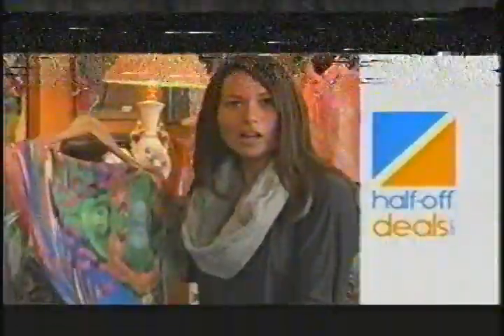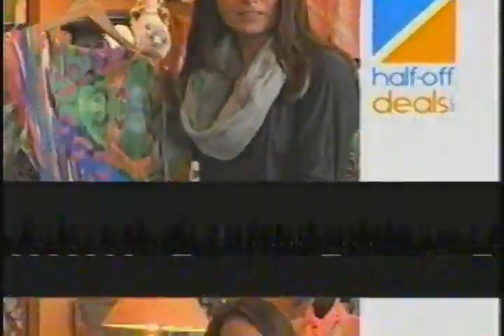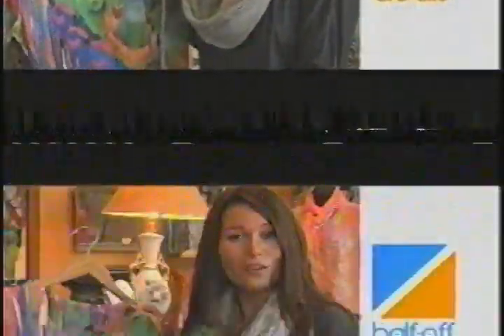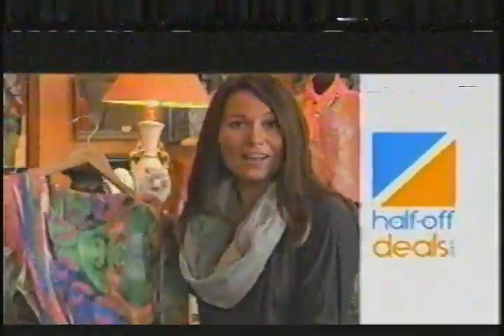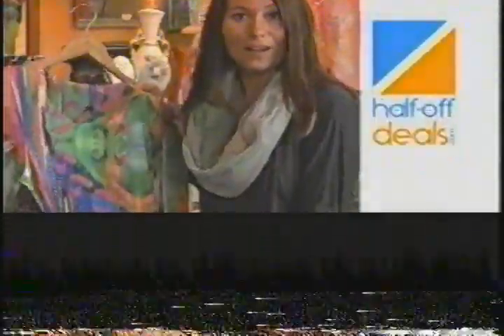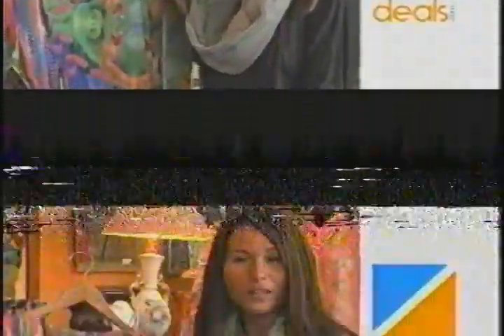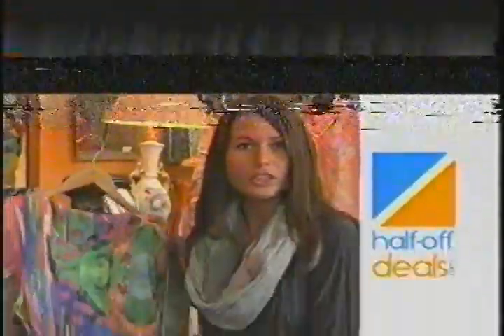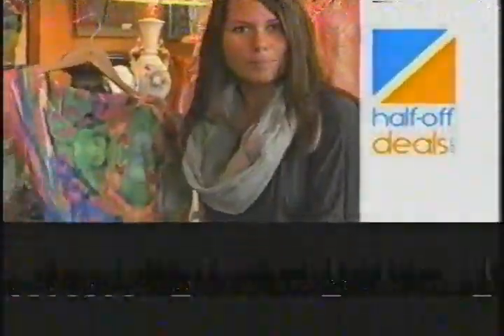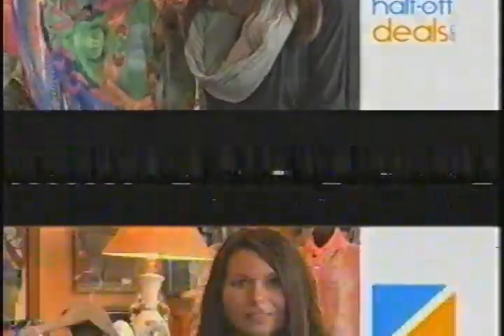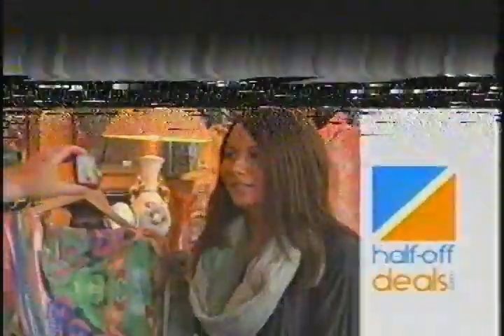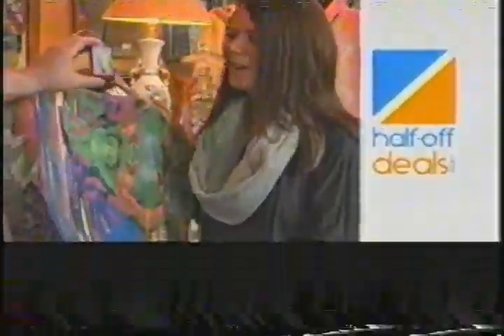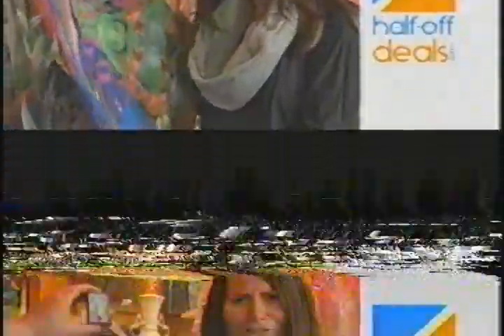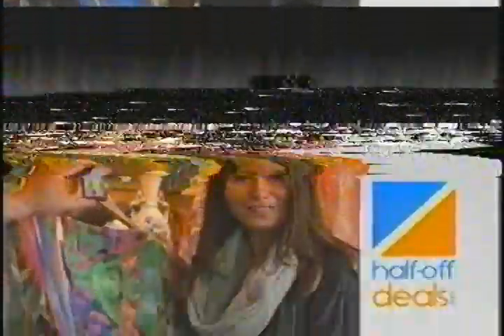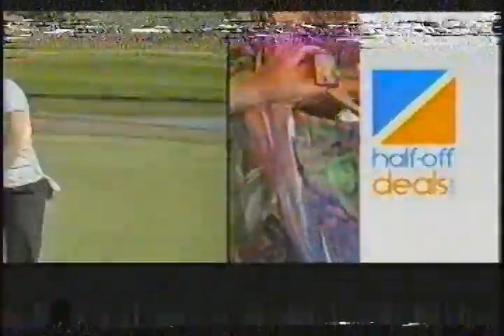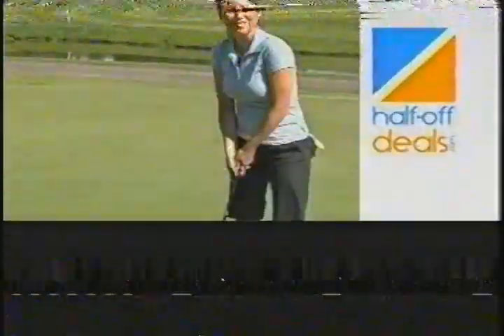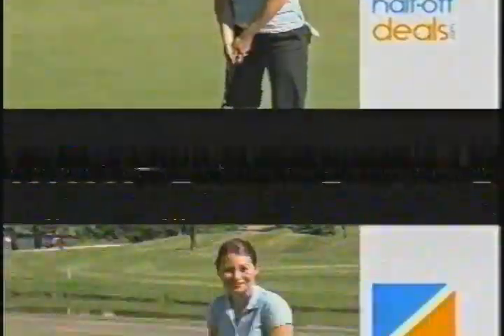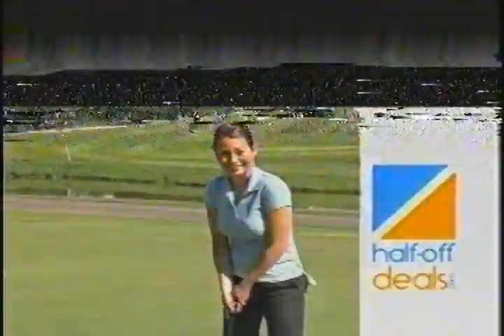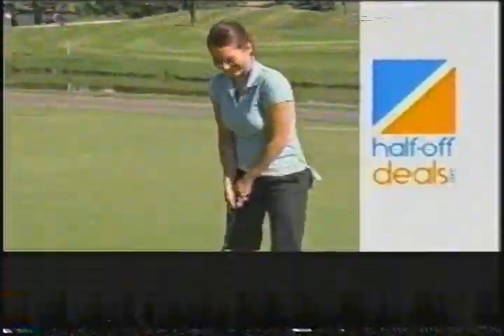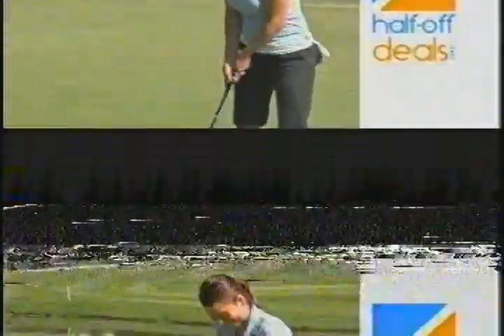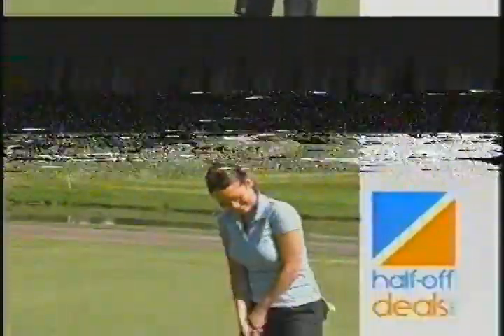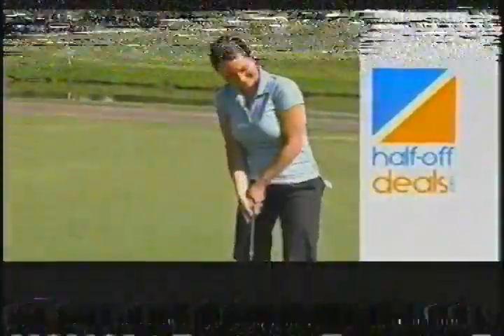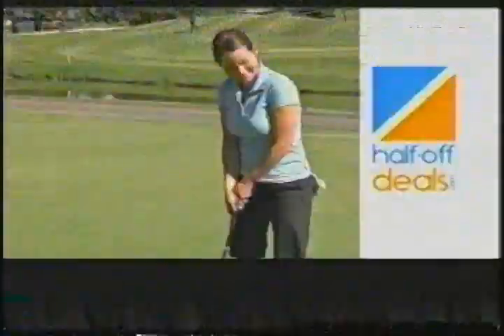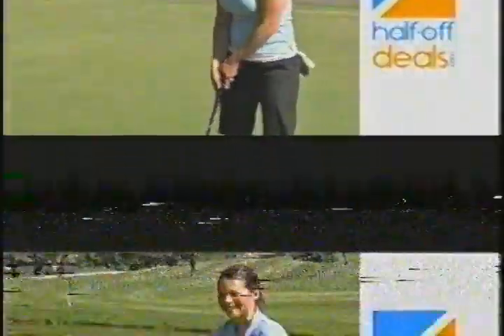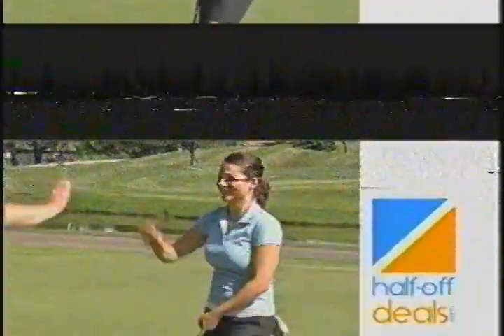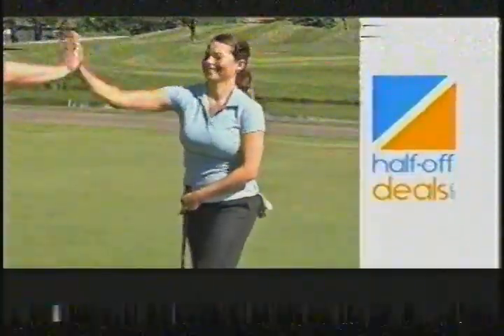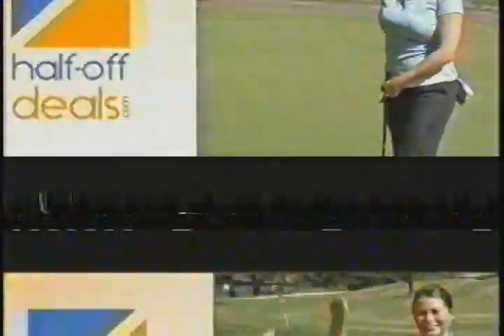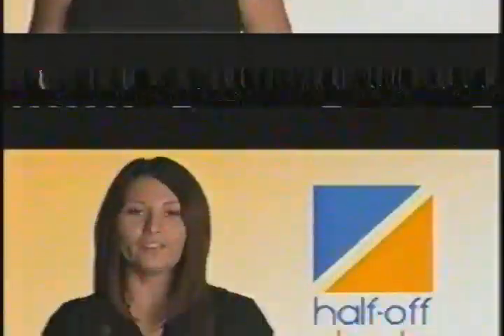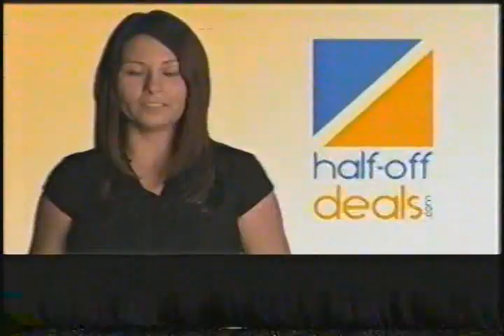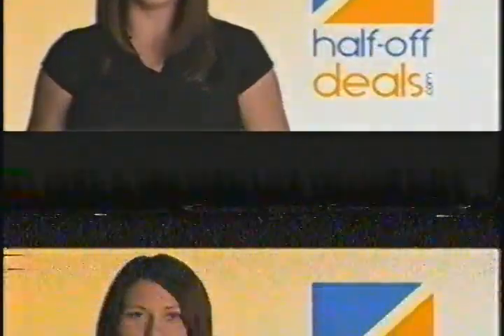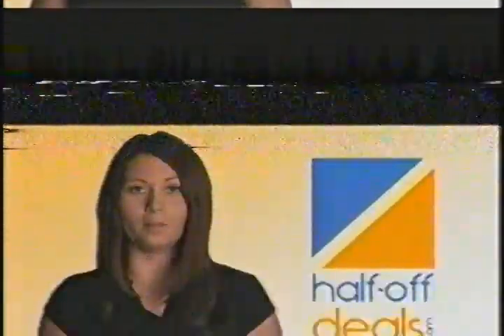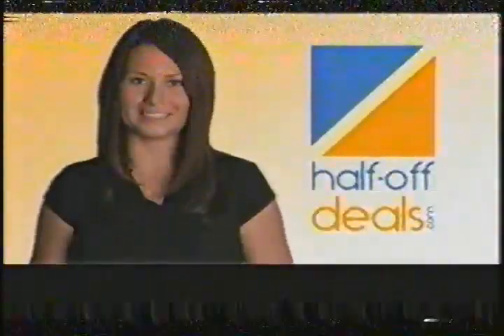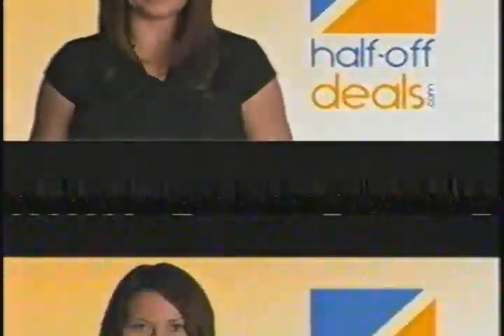Shopping for half off. Half off fun. Head to halfoffdeals.com and save today.